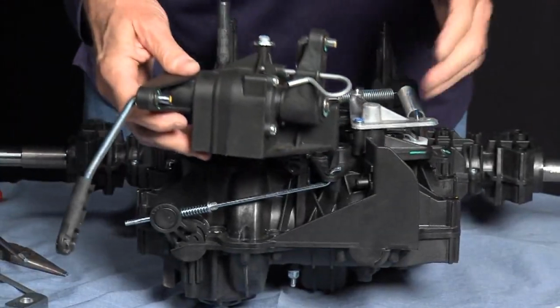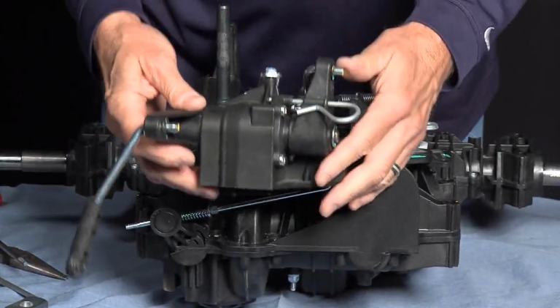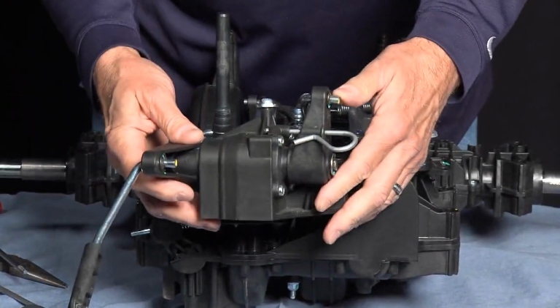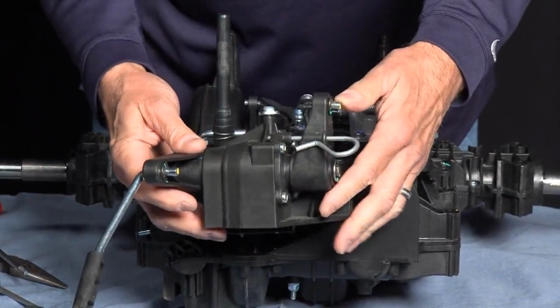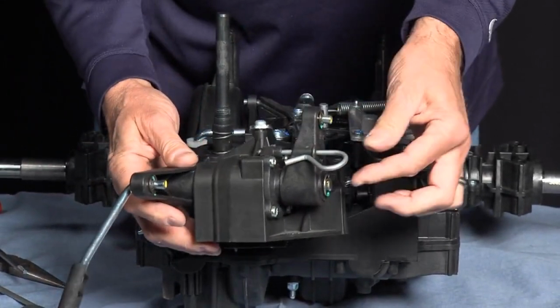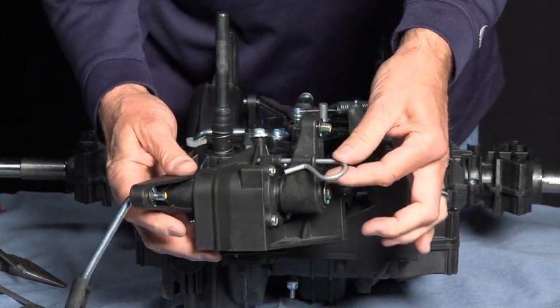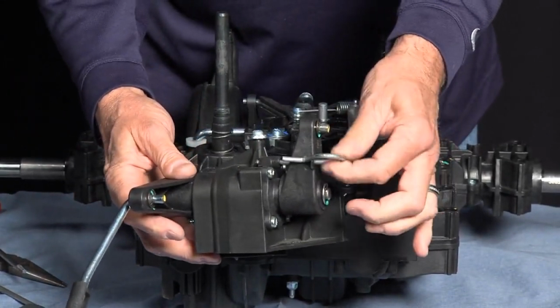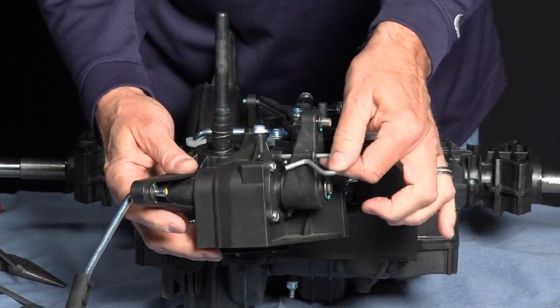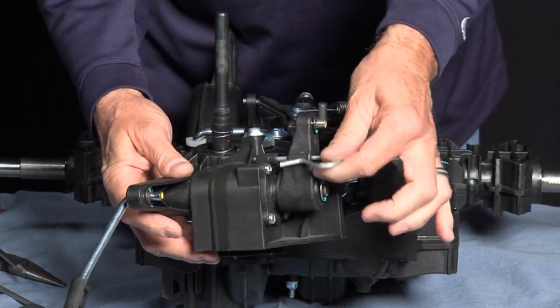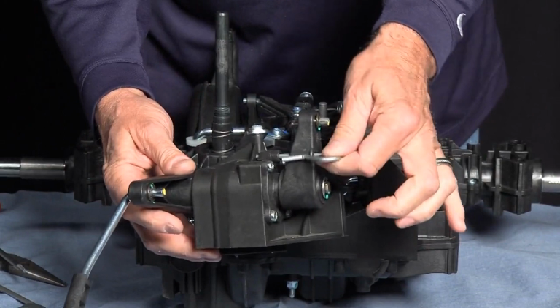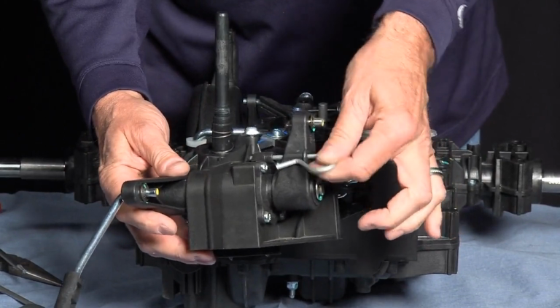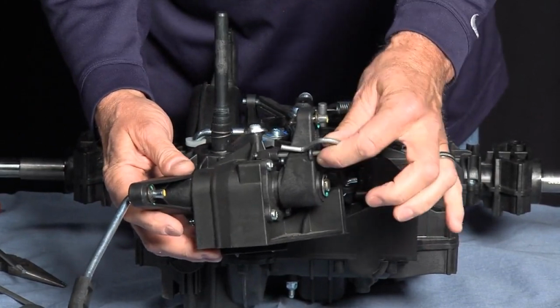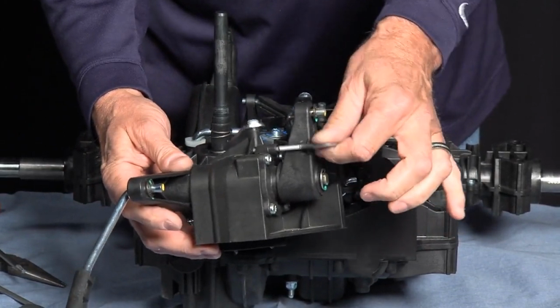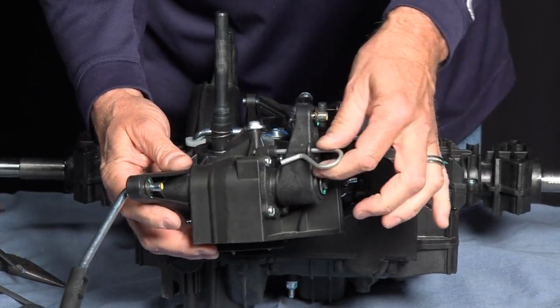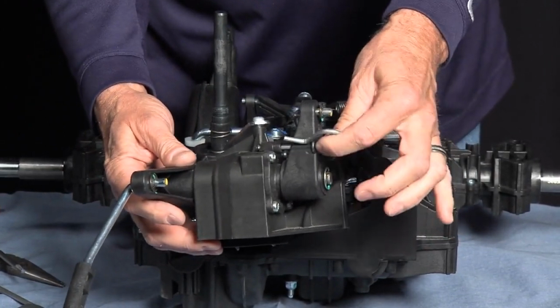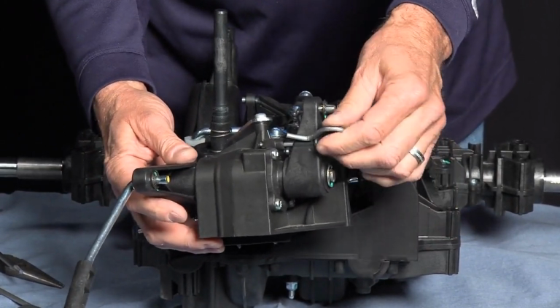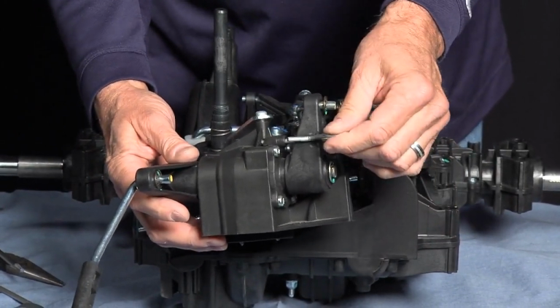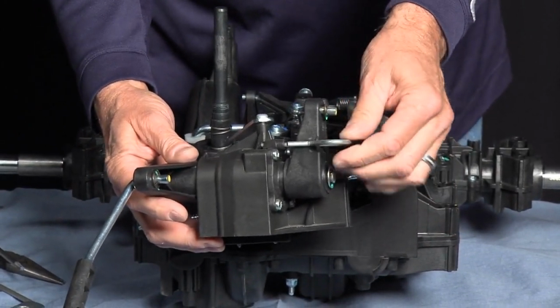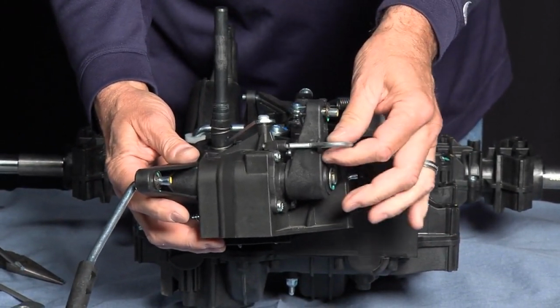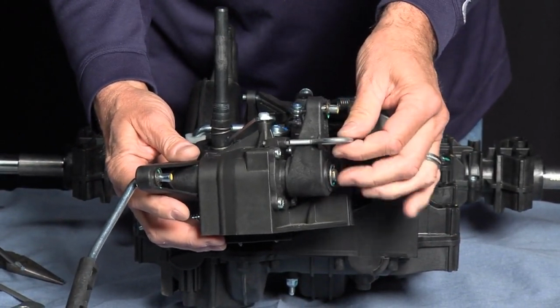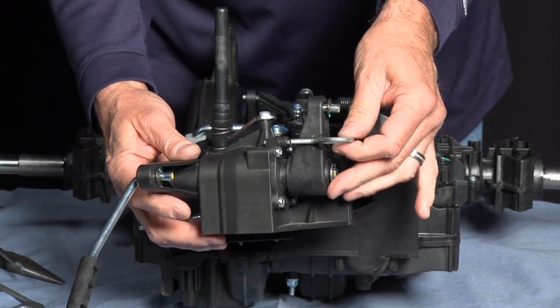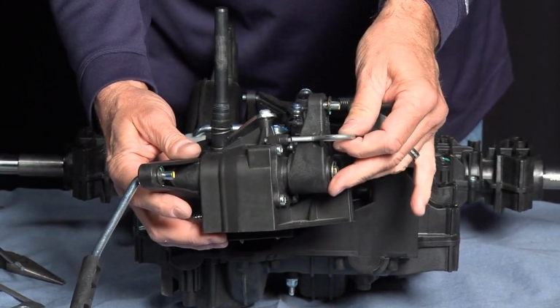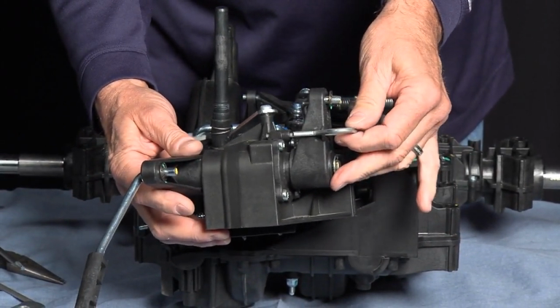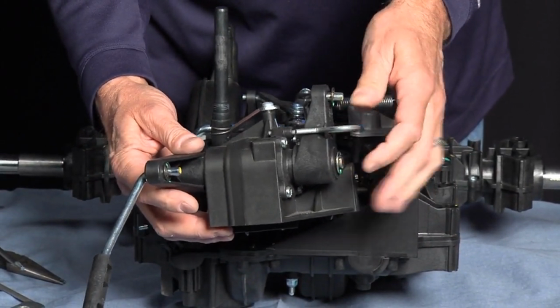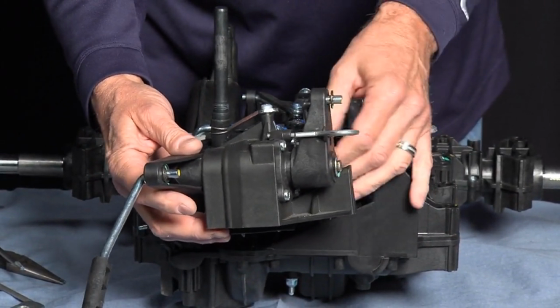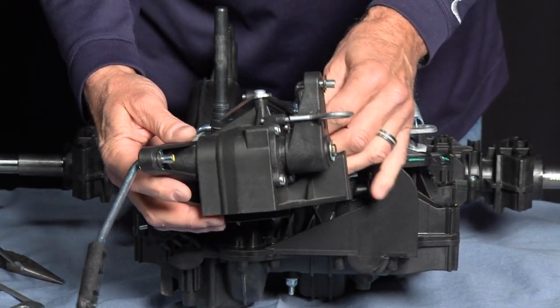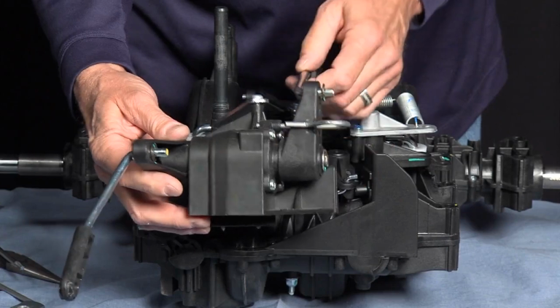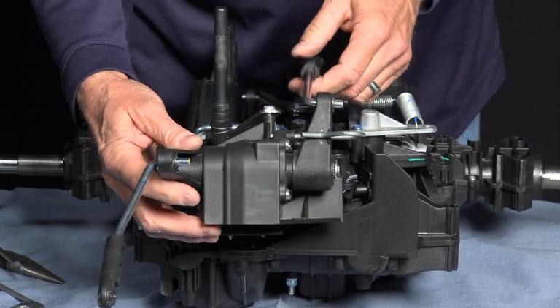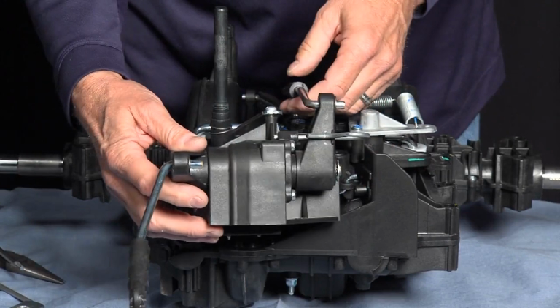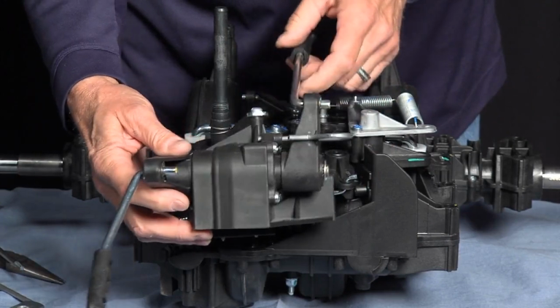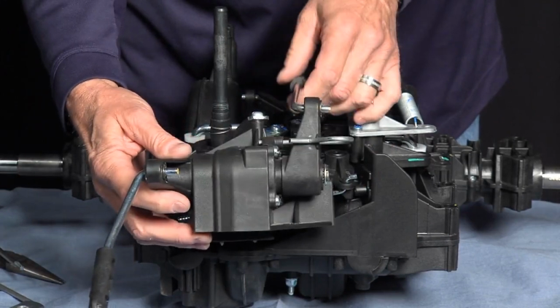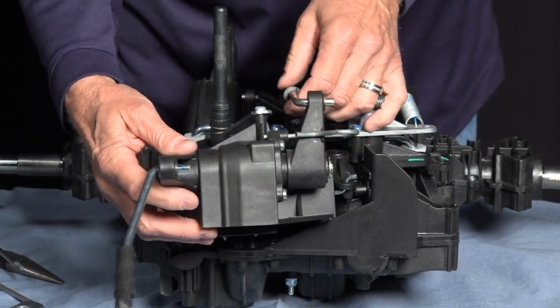A new friction pack is shipped with the pin. Training bulletin TB7159 will explain the removal of the pin.